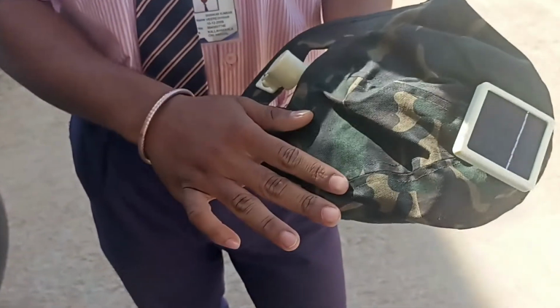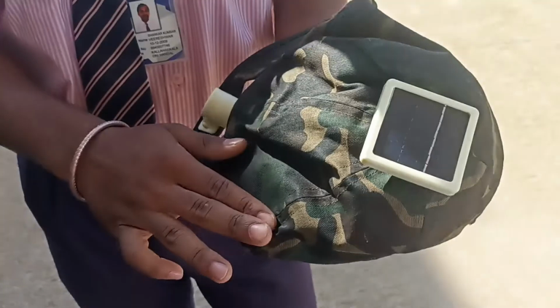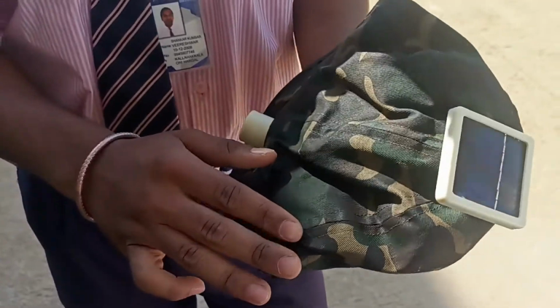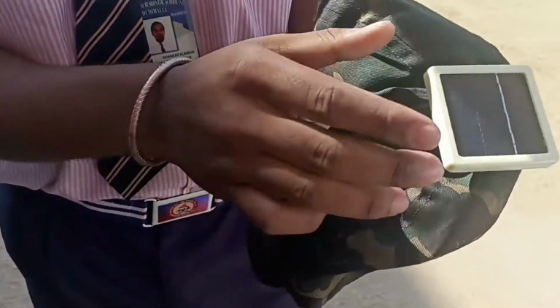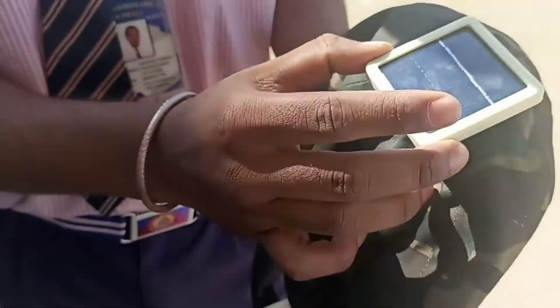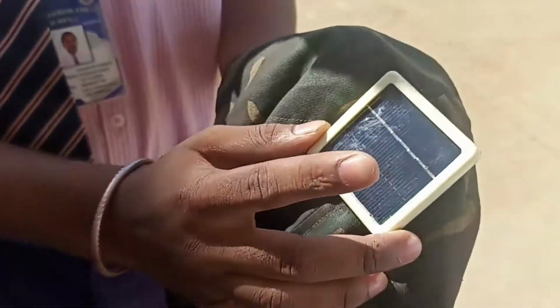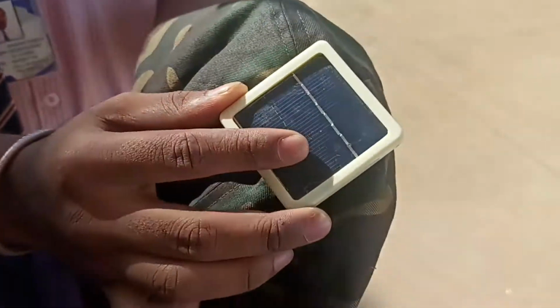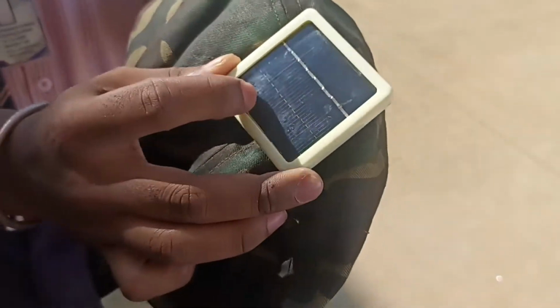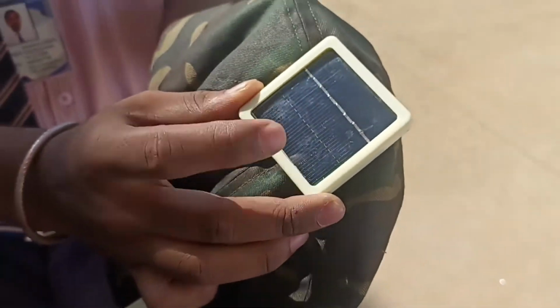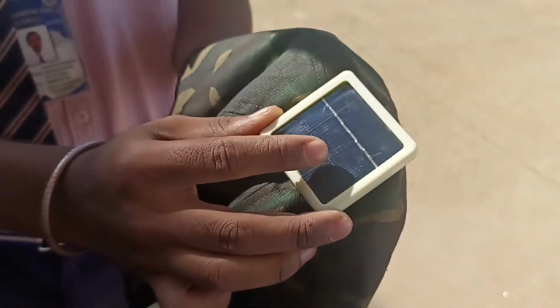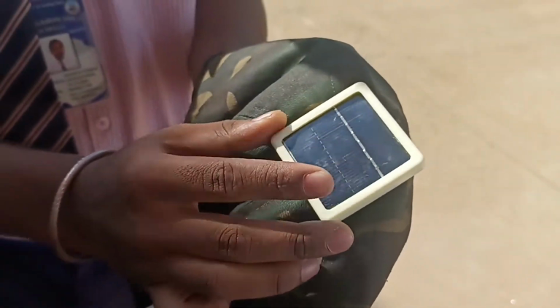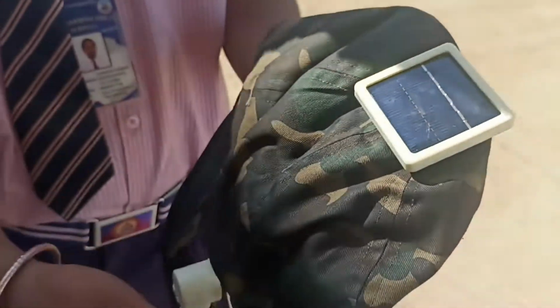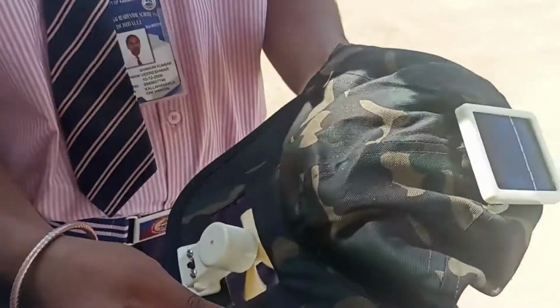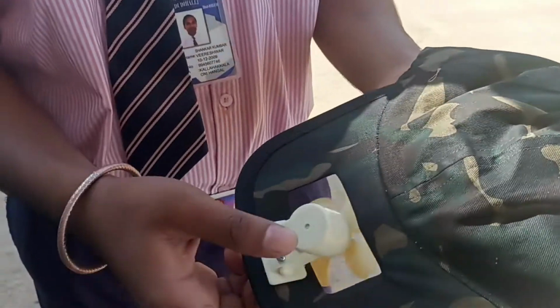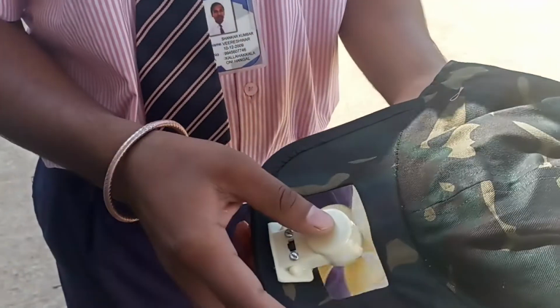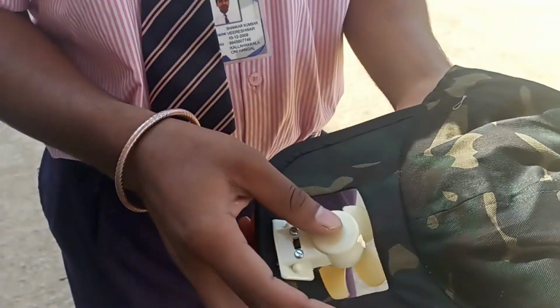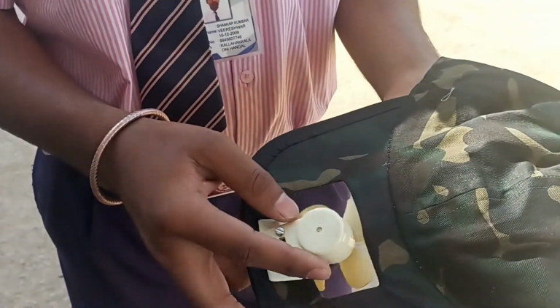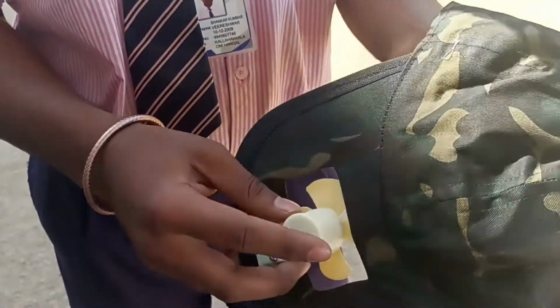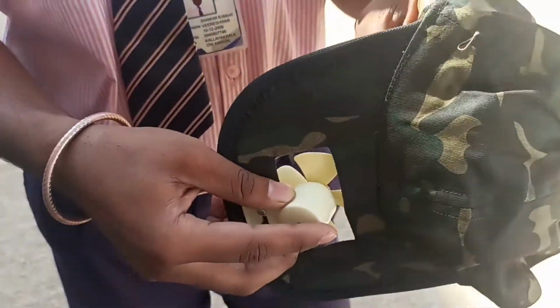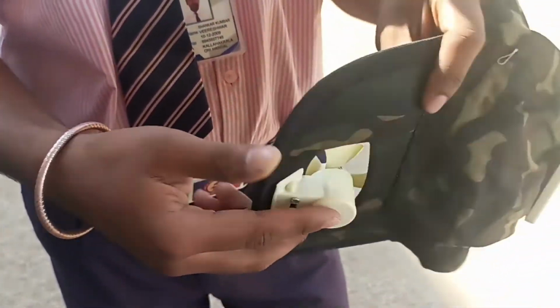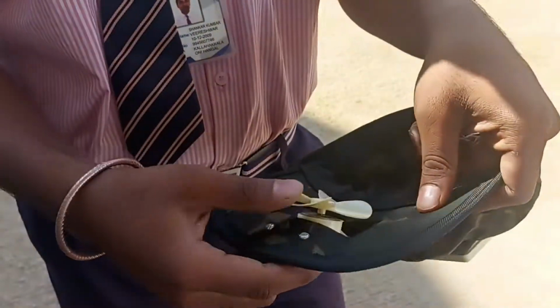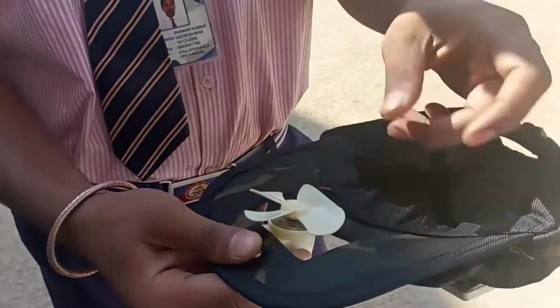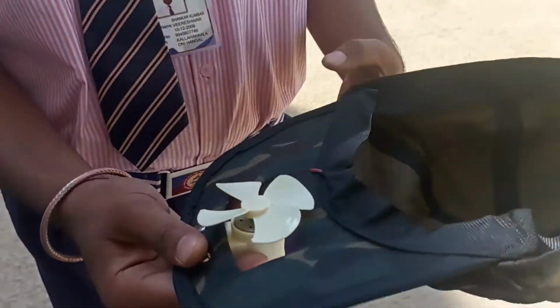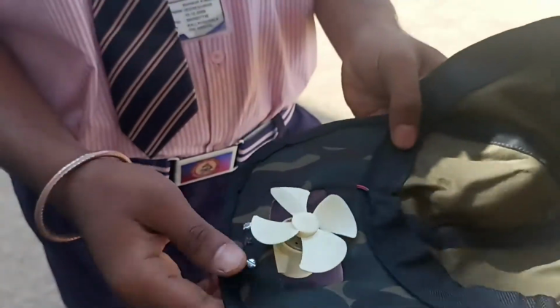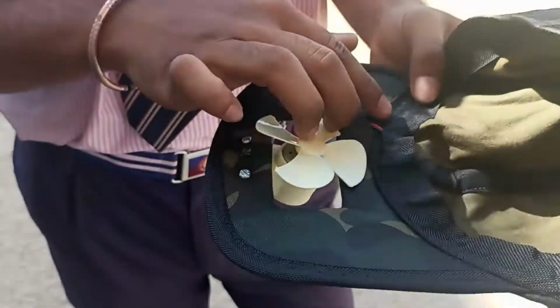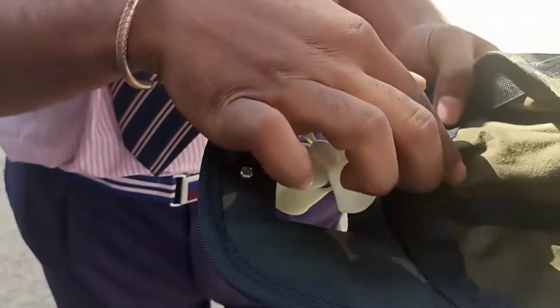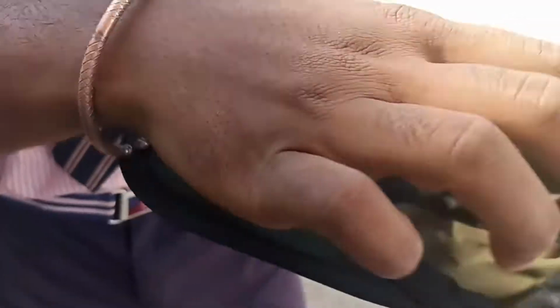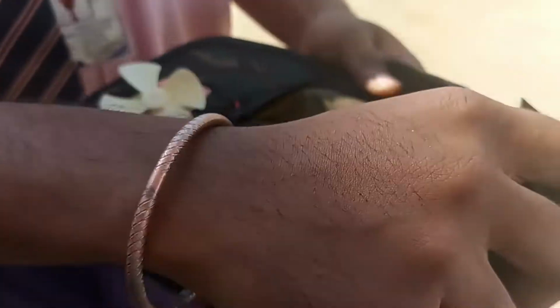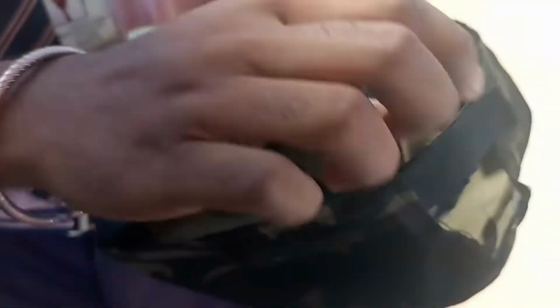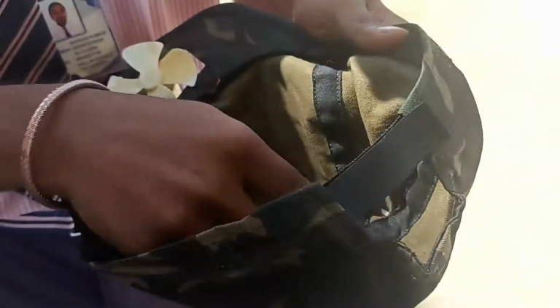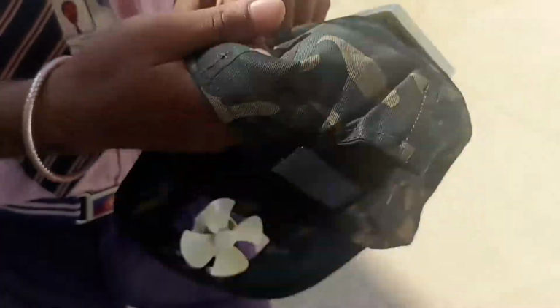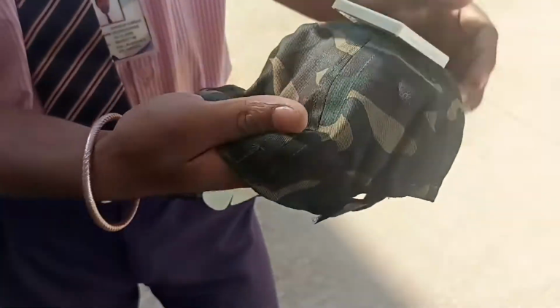This is a head cap. This one is a solar panel, means photovoltaic cell. It is a cooling fan. It is a controlling circuit. And this one is a rechargeable battery.